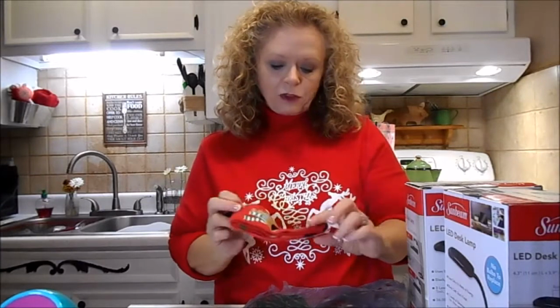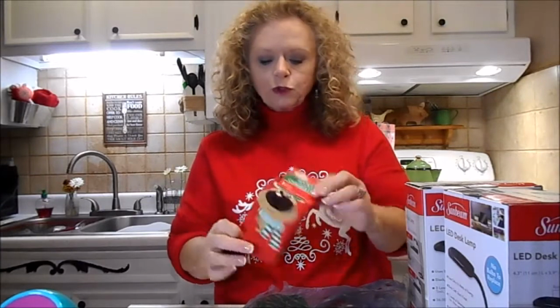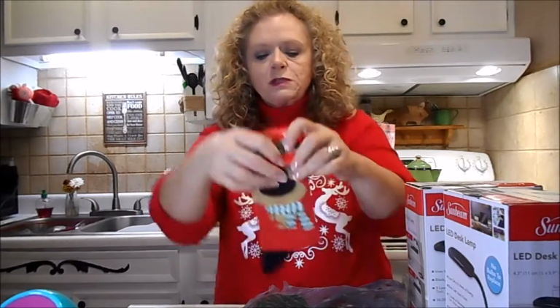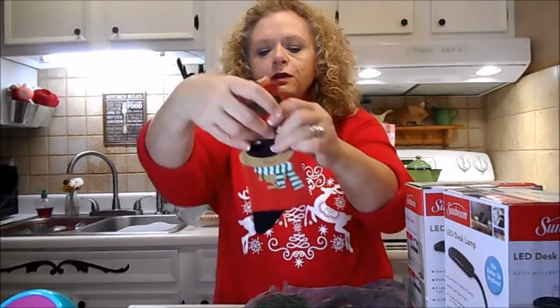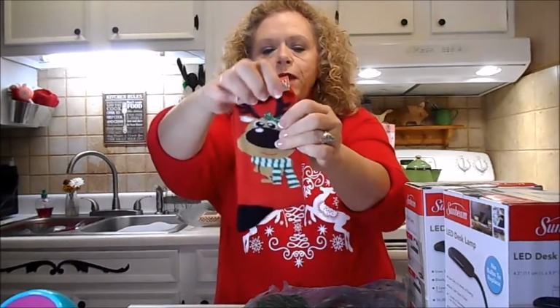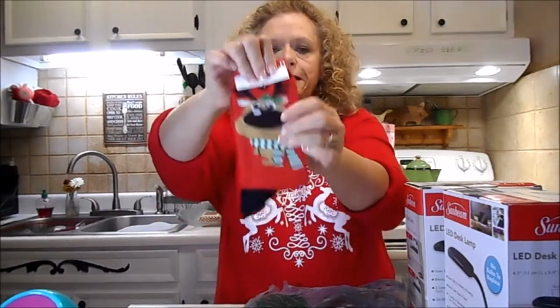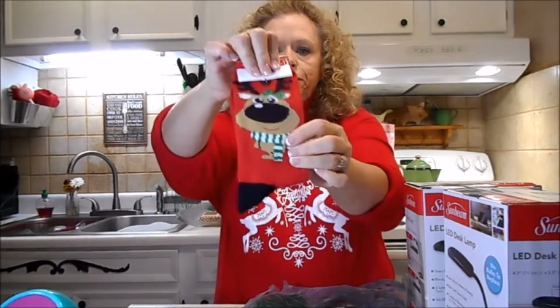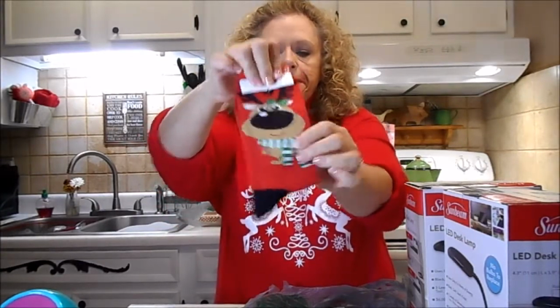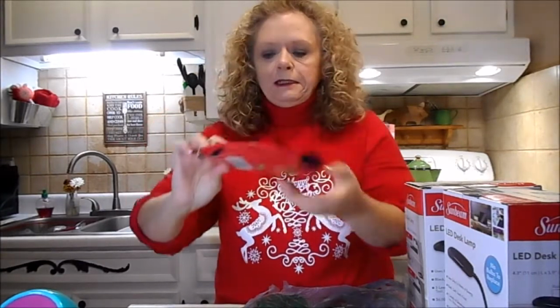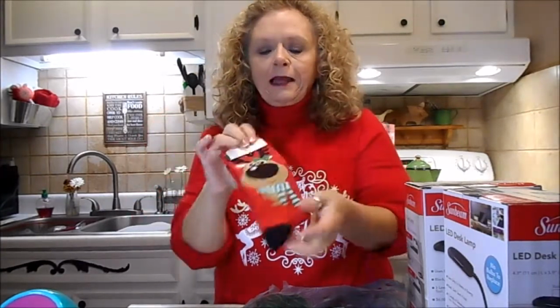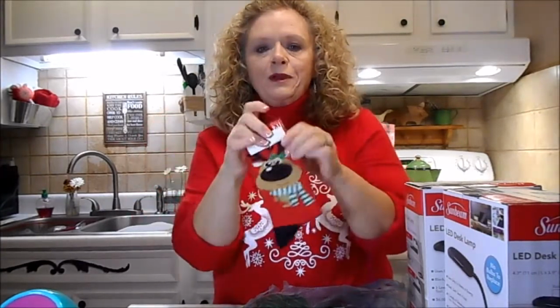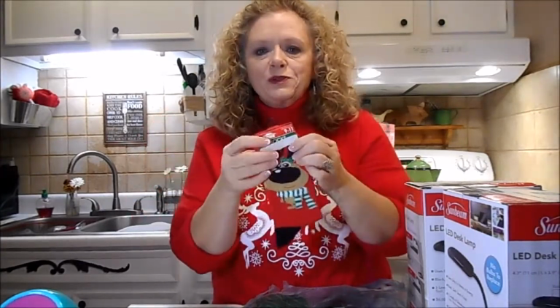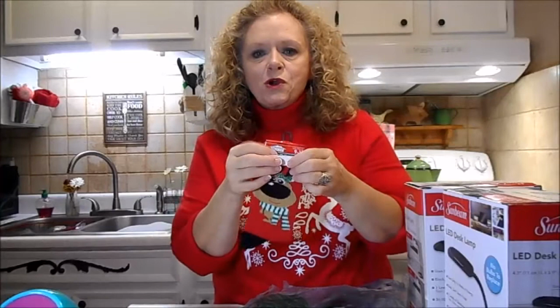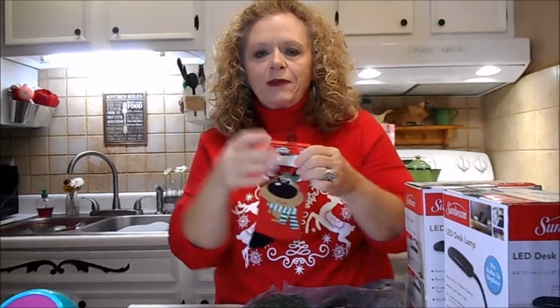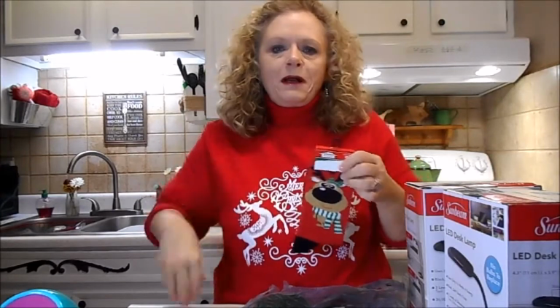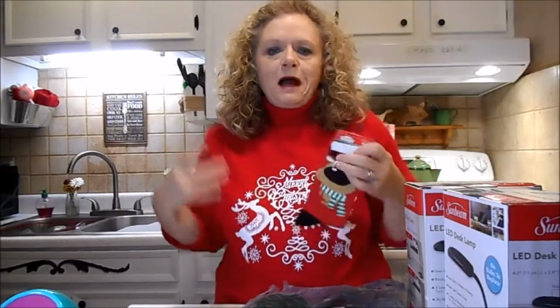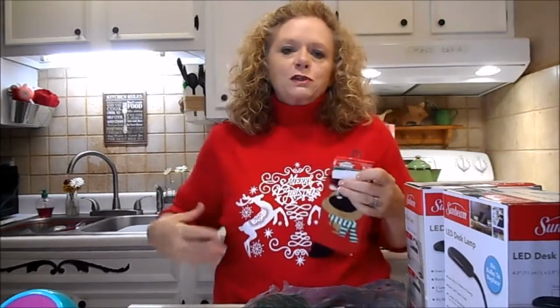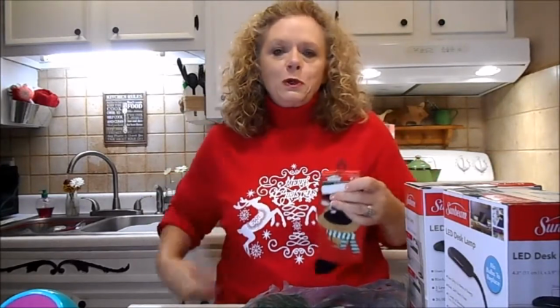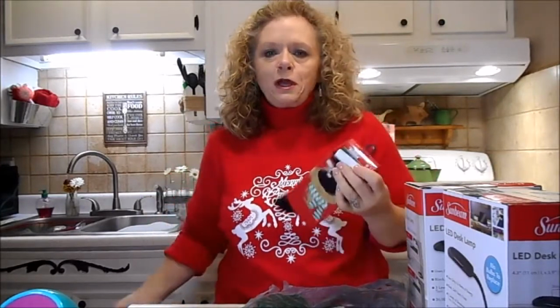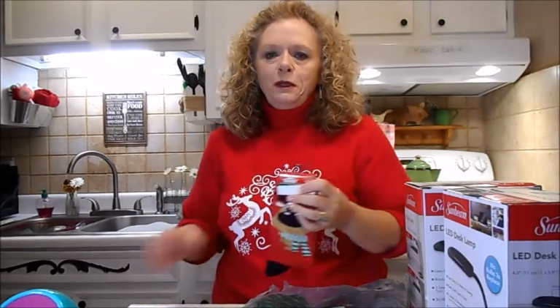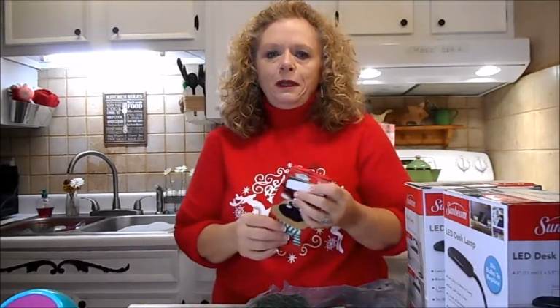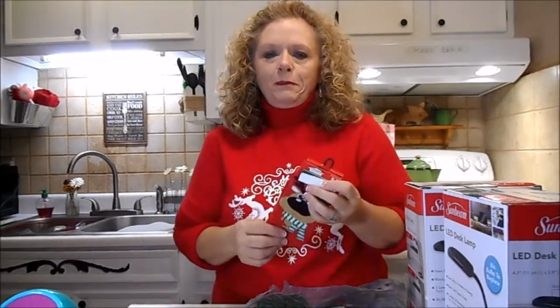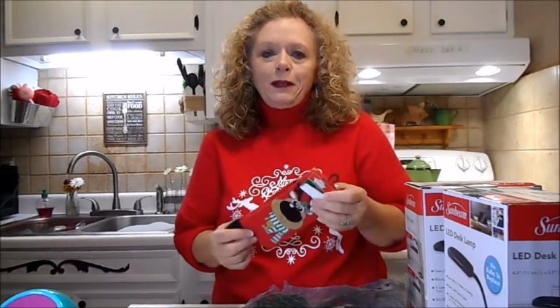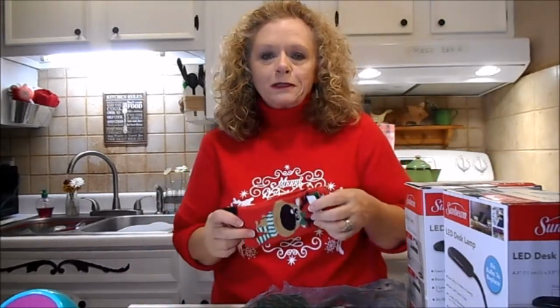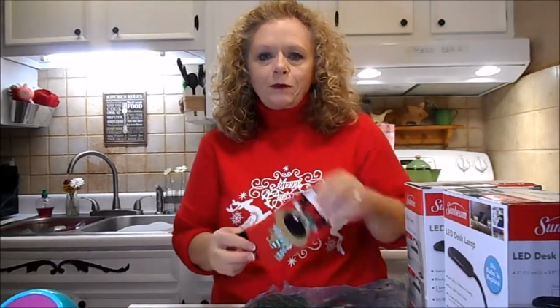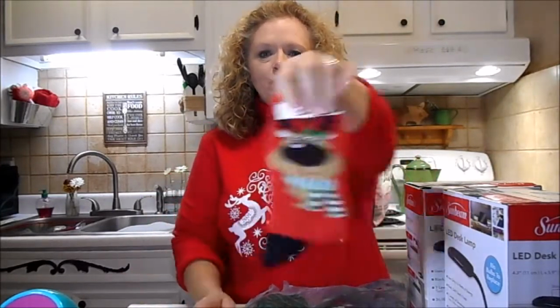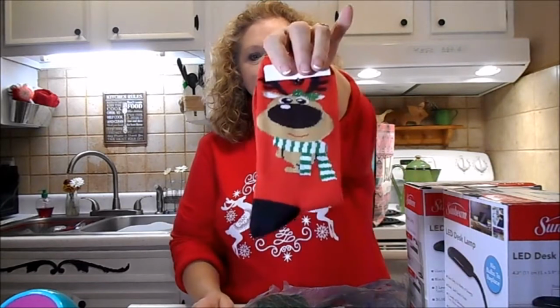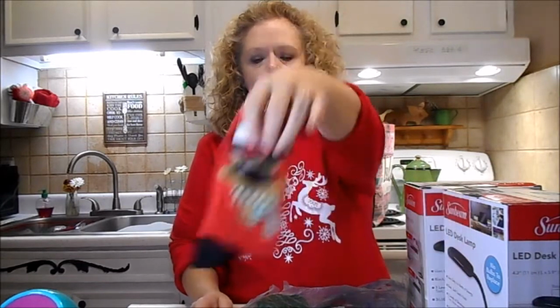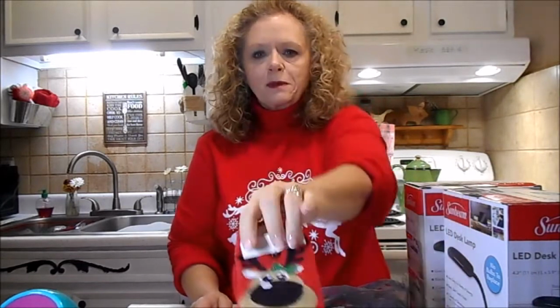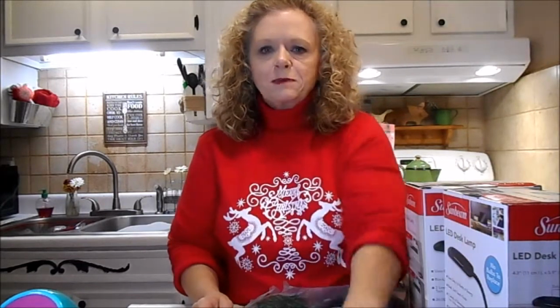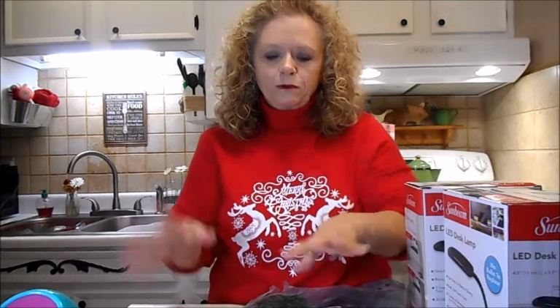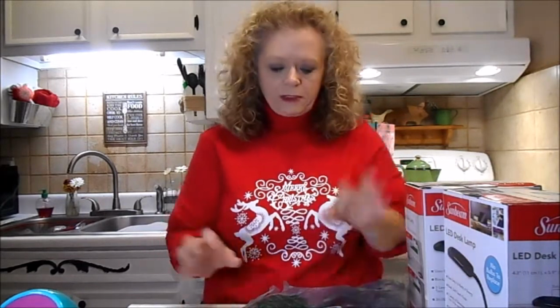And some cute little Christmas socks with a reindeer. I like to wear these to work when I've got on my office clothes - nobody knows that I have on these cool reindeer socks. Kind of makes me feel festive.